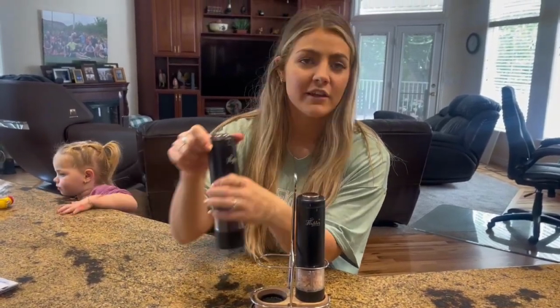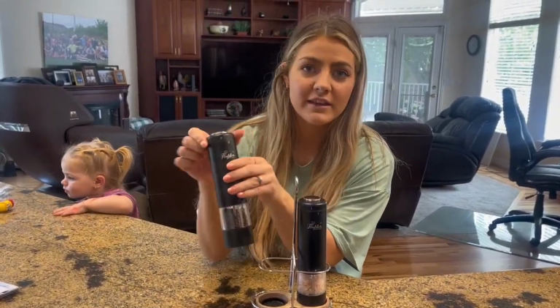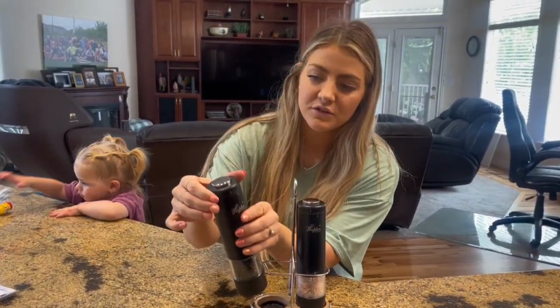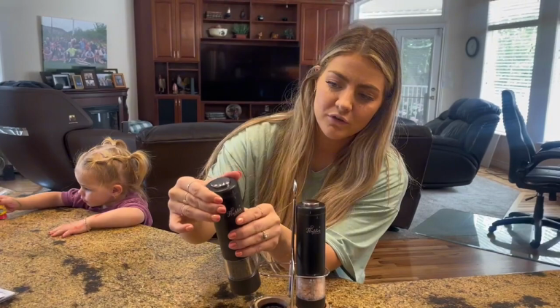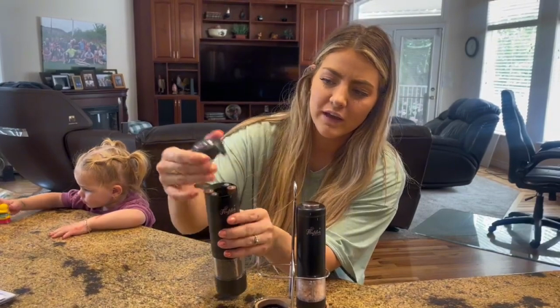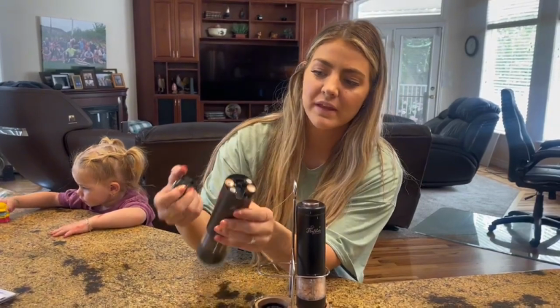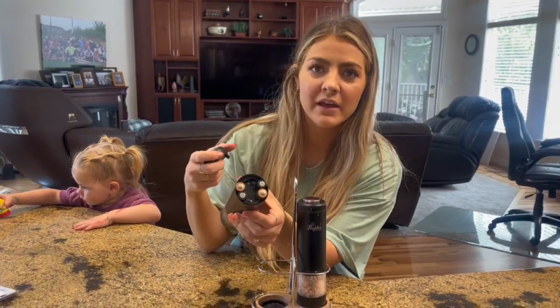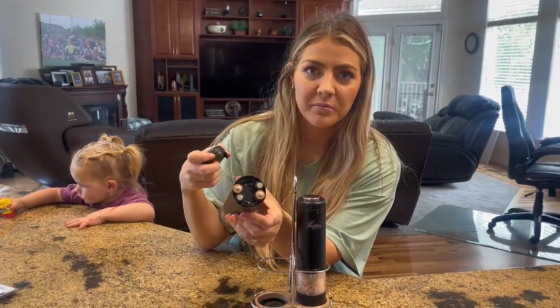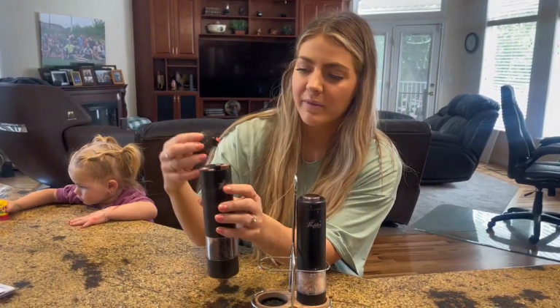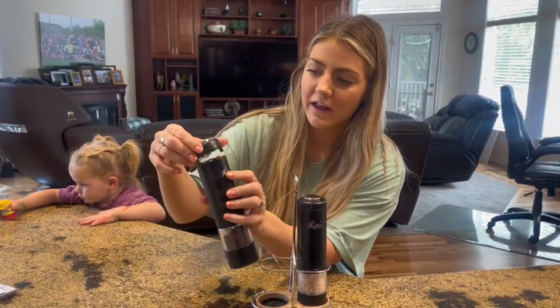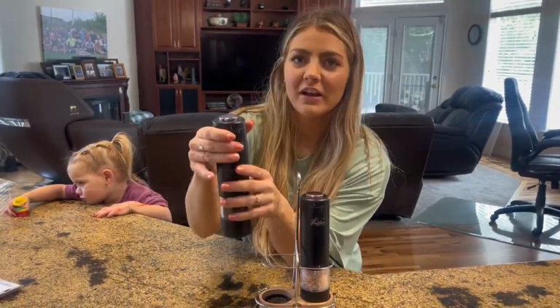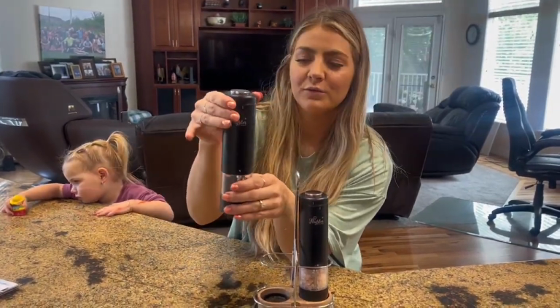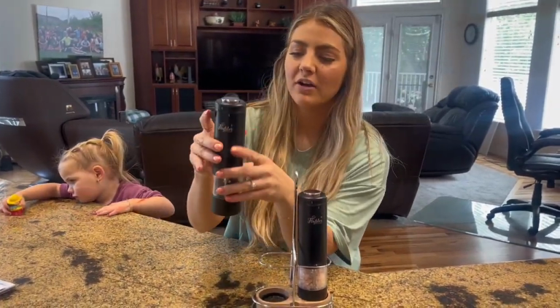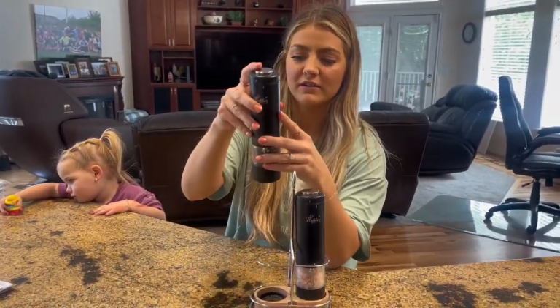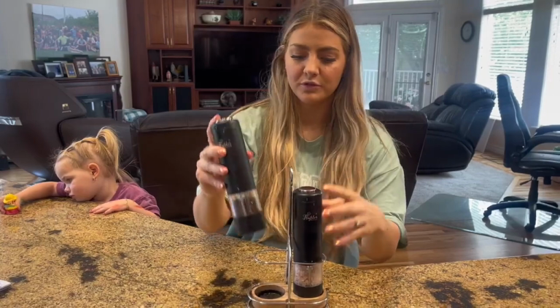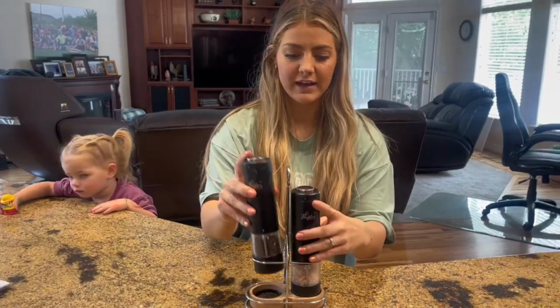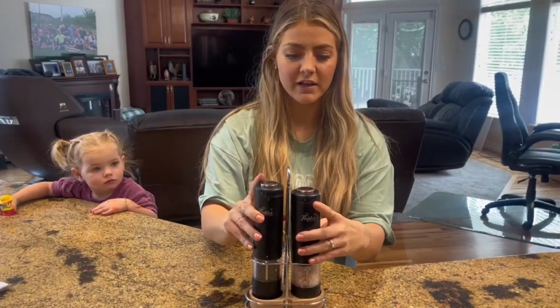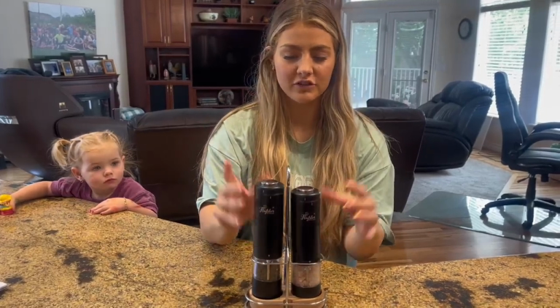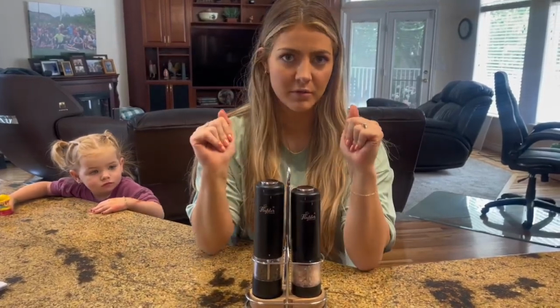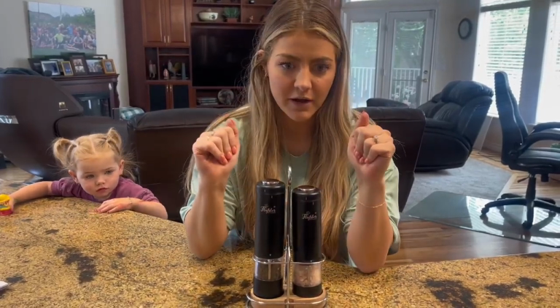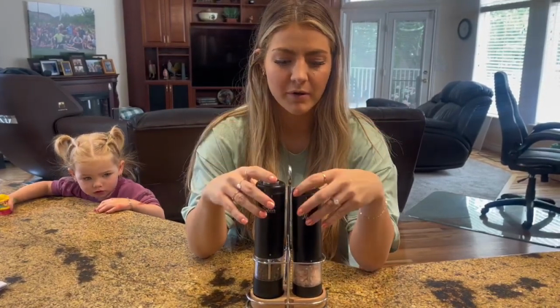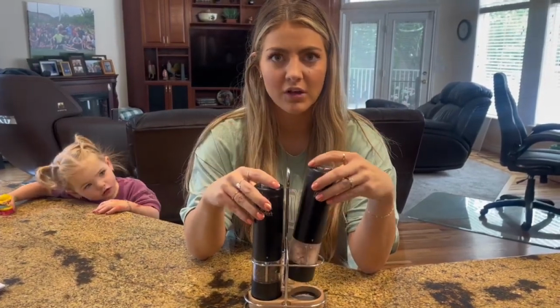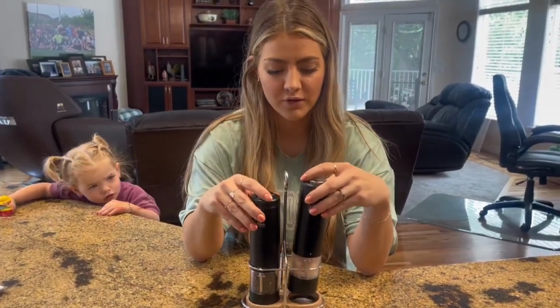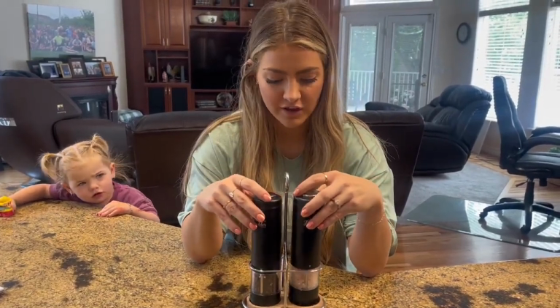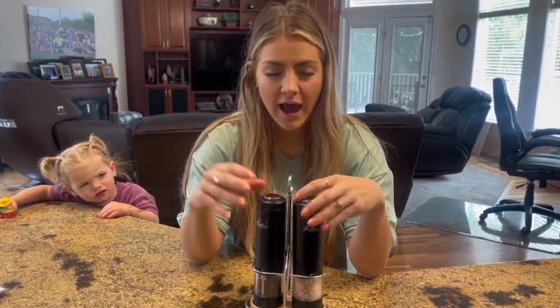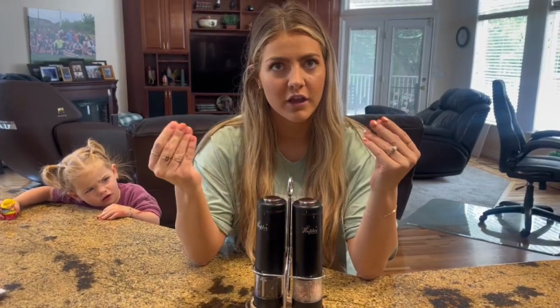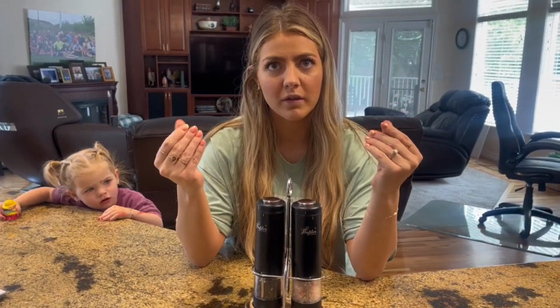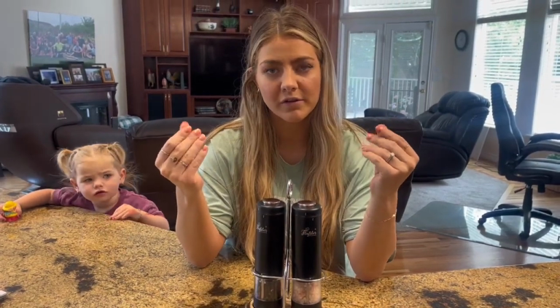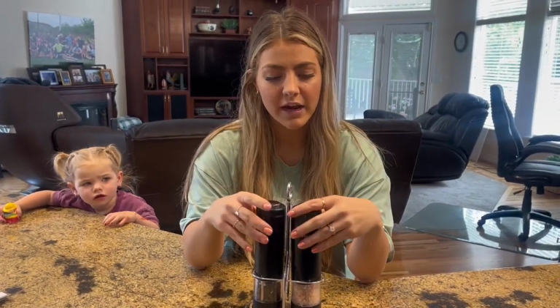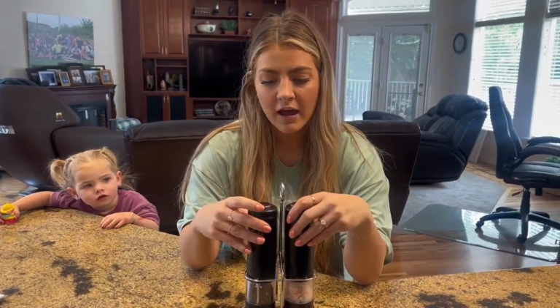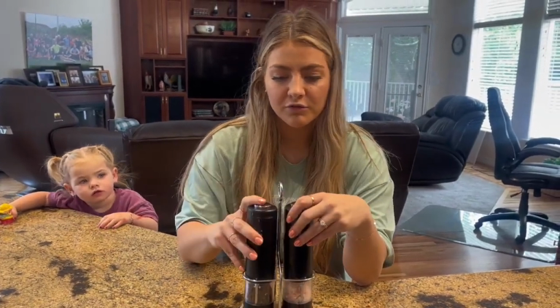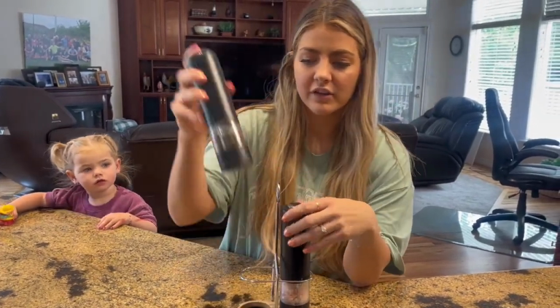They're really easy to use. All you do is open this up — they're battery powered — then twist back on, and it's super nice. It does the perfect amount of pepper and salt, and you can change how thin you want the pepper to be grinded, which makes it really nice.